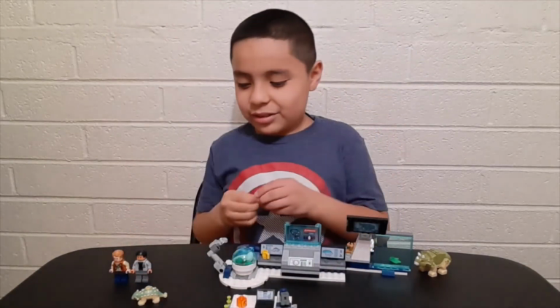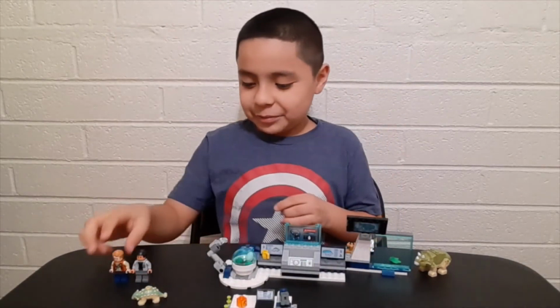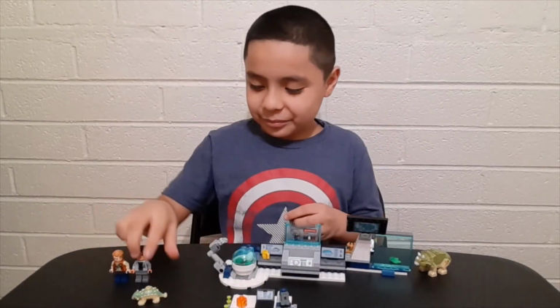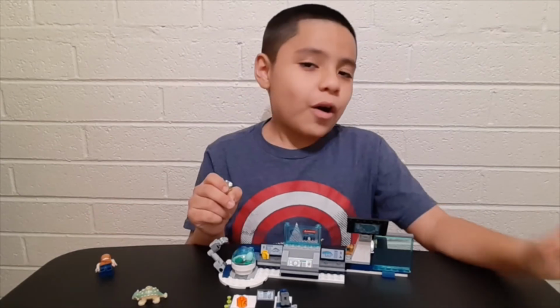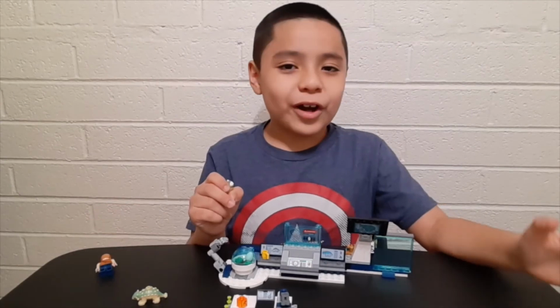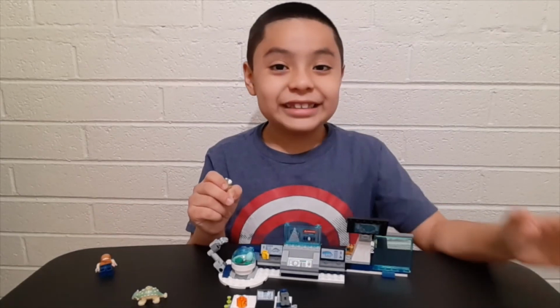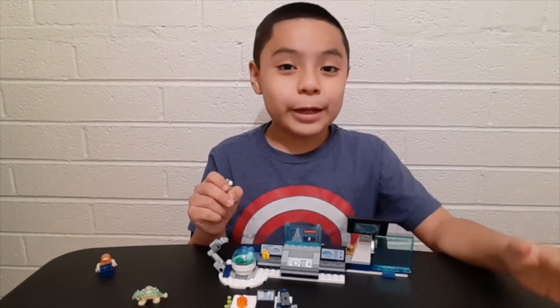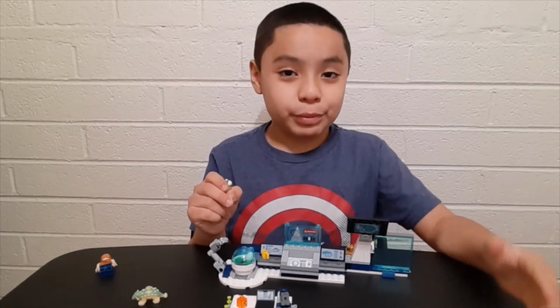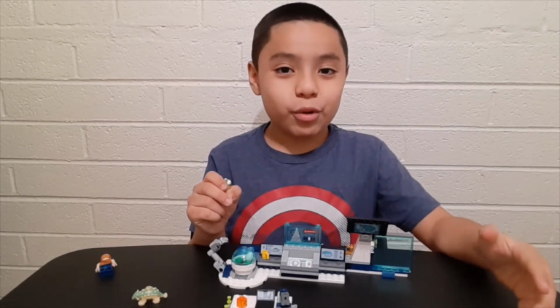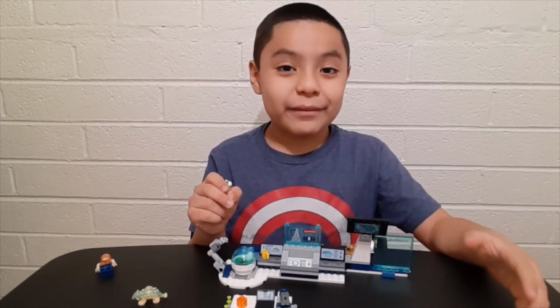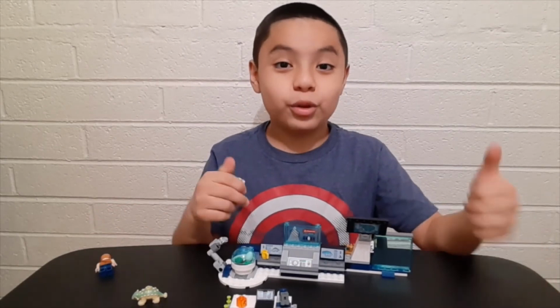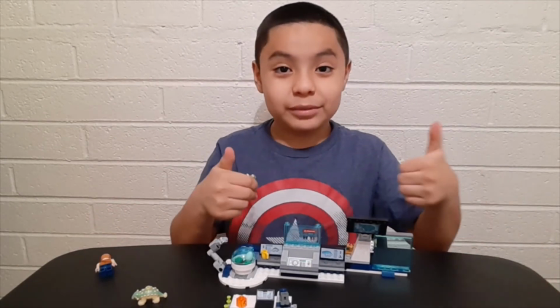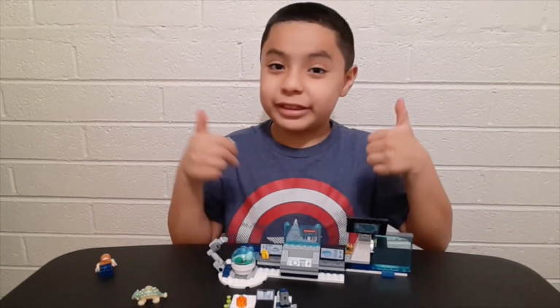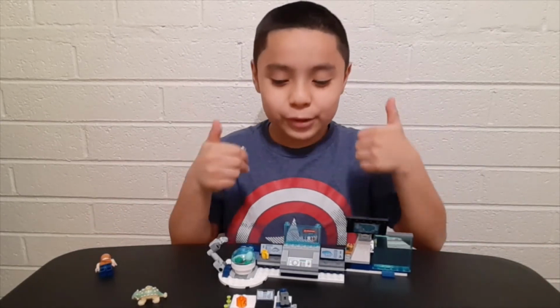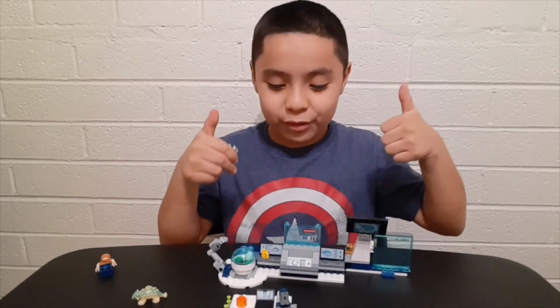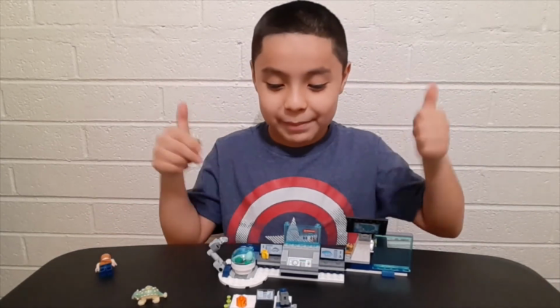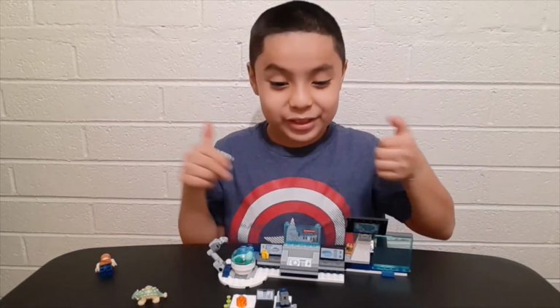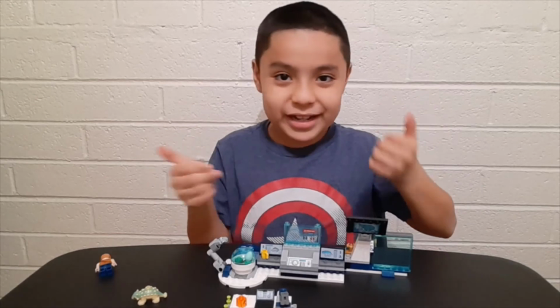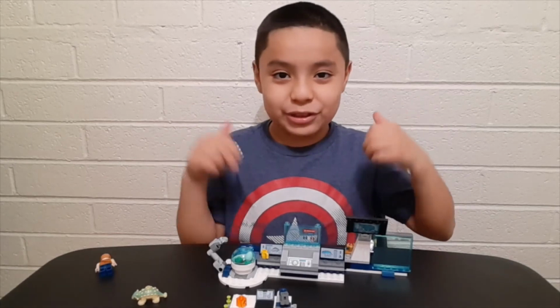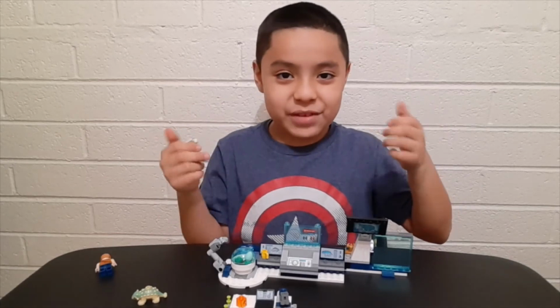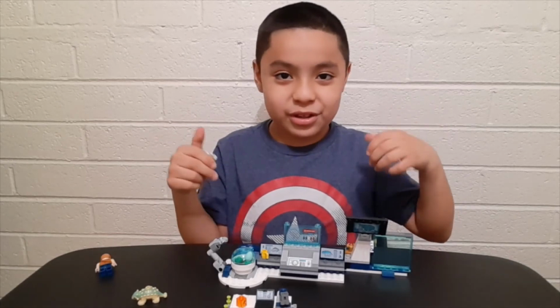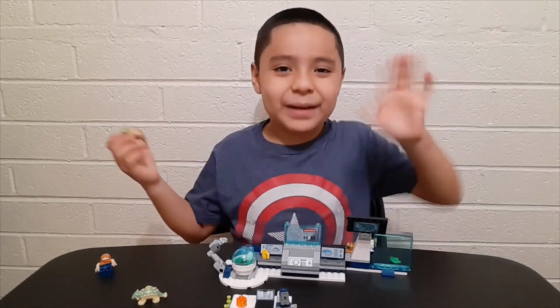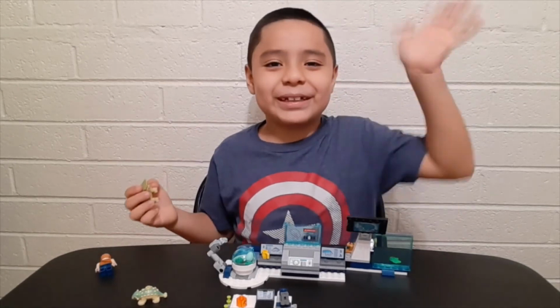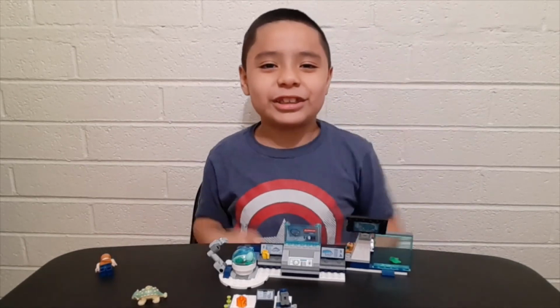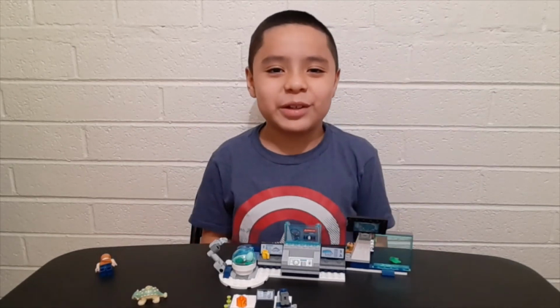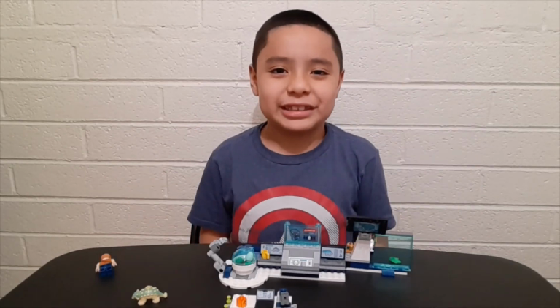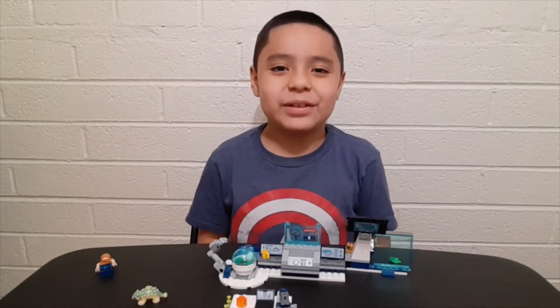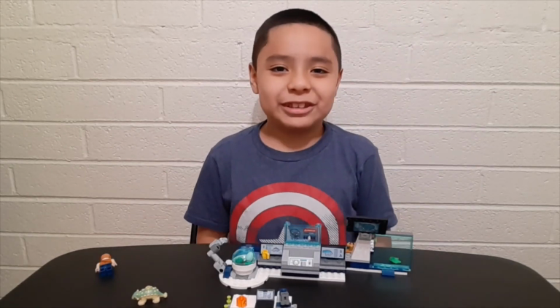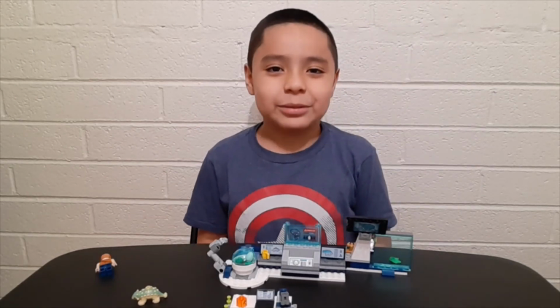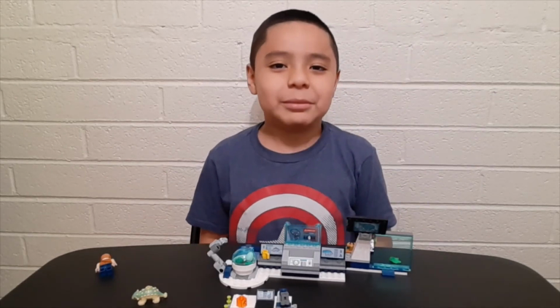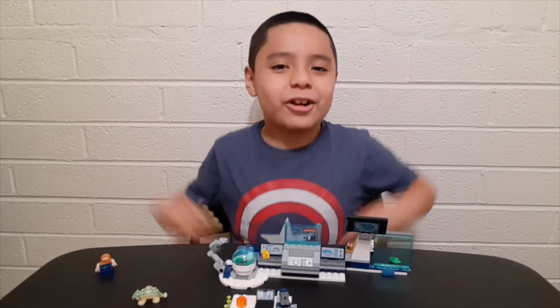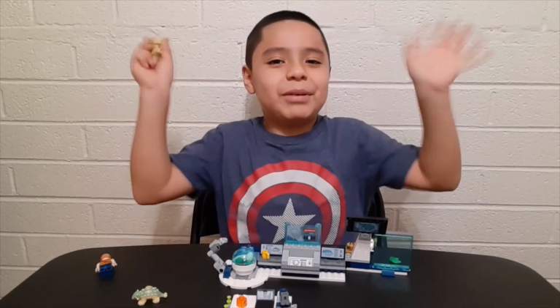Overall guys, this set is pretty cool. I give it two thumbs up — it's super cool! I'm gonna play with this right now. To end the video, bye everyone! Thank you for watching. If you liked this video, subscribe to my channel. Bye!